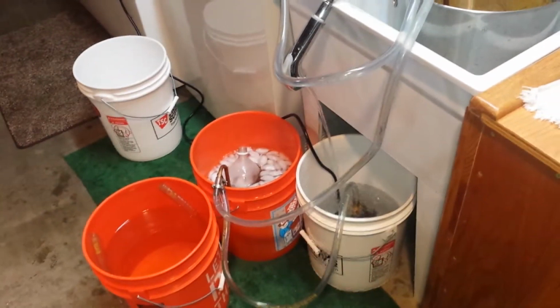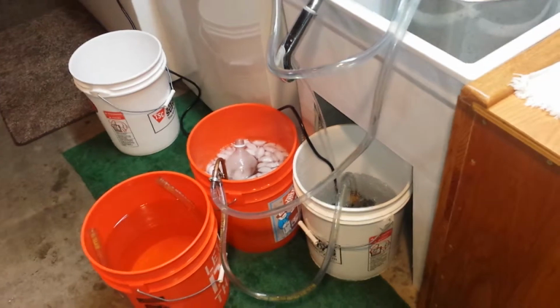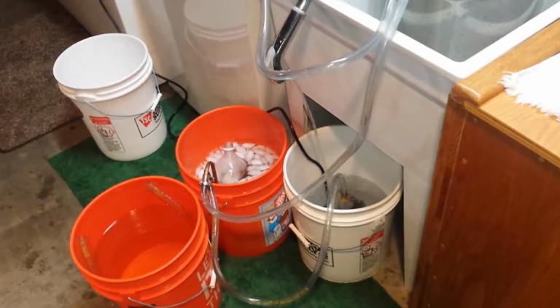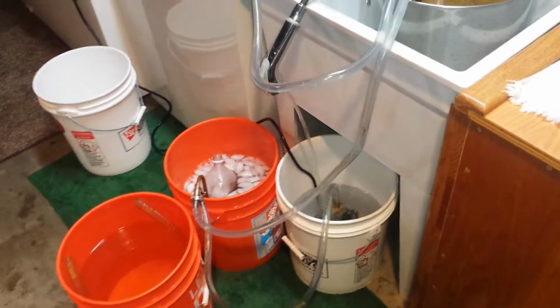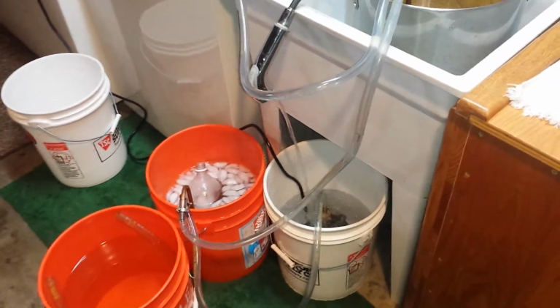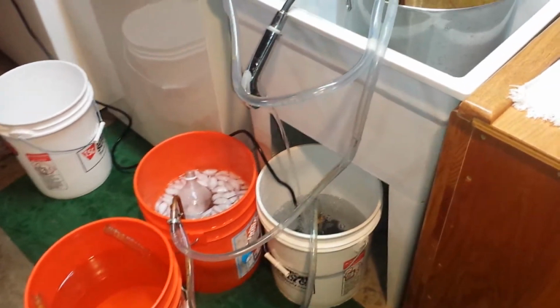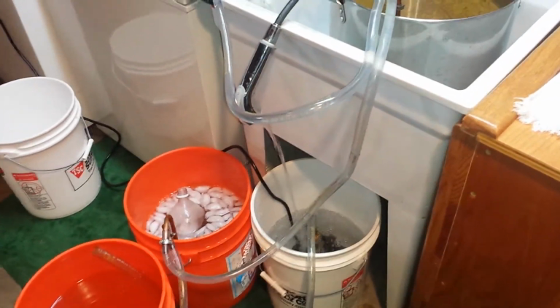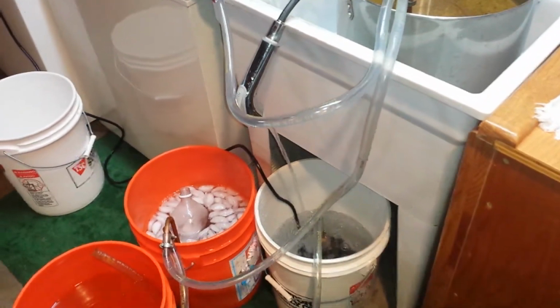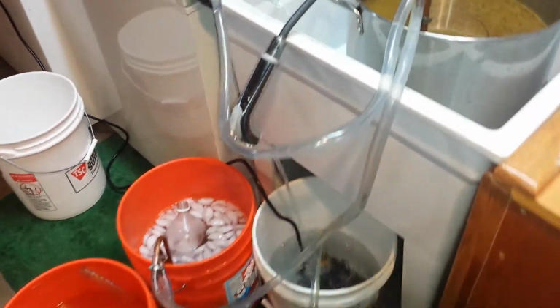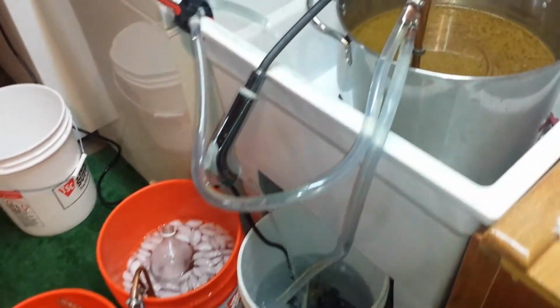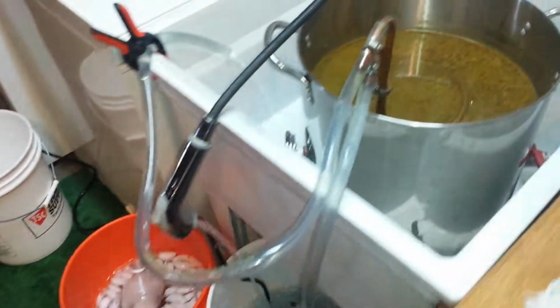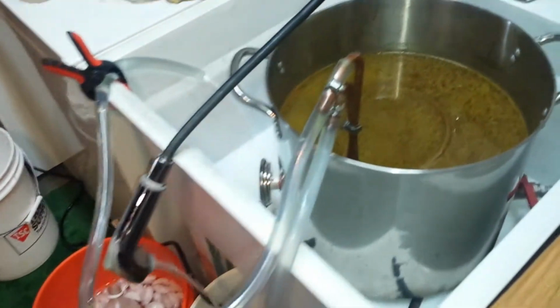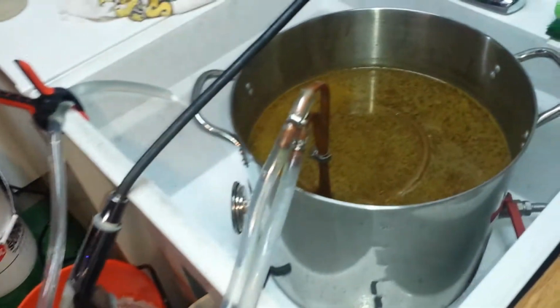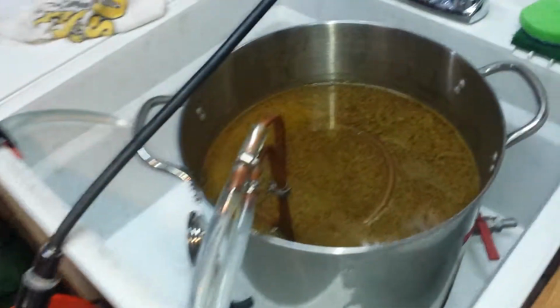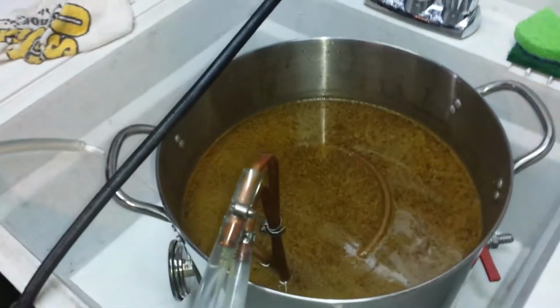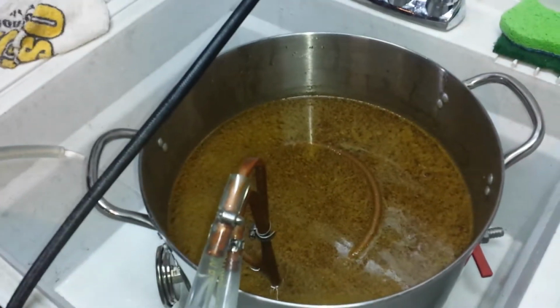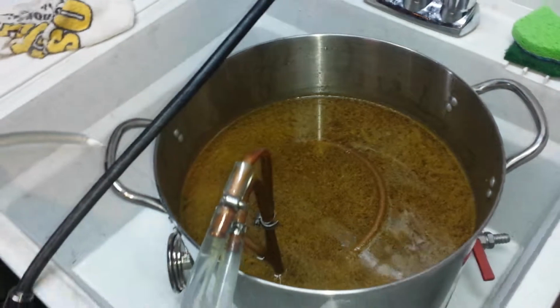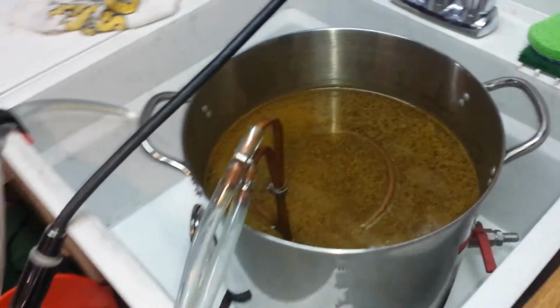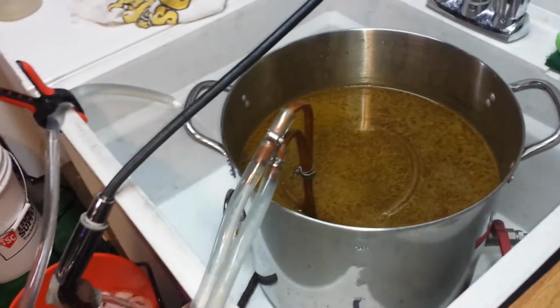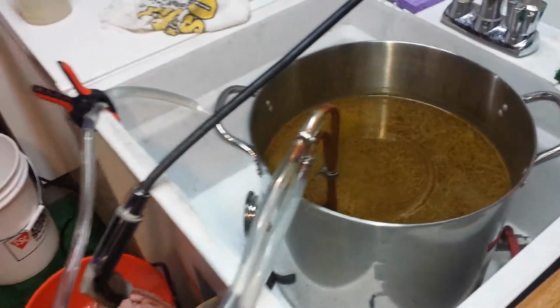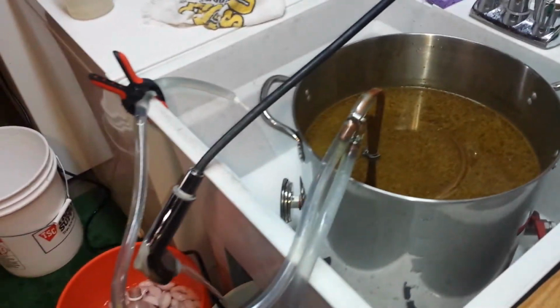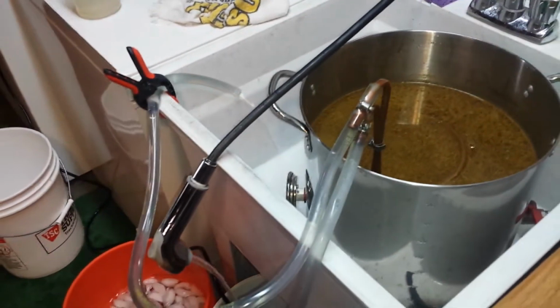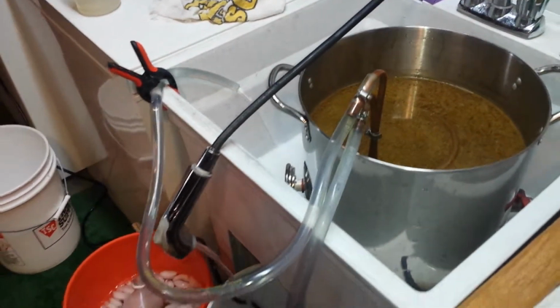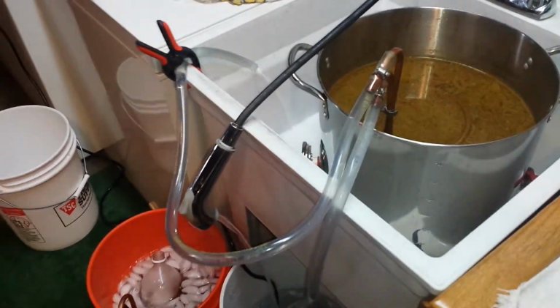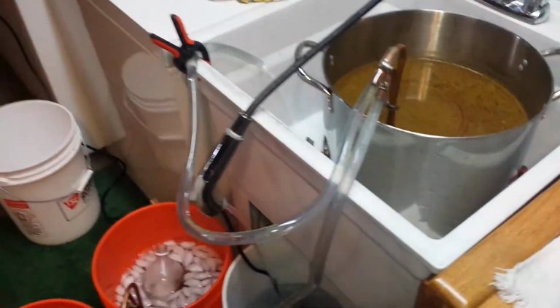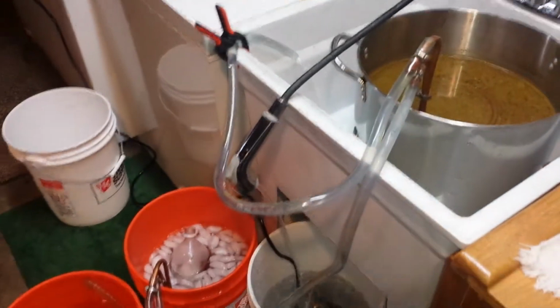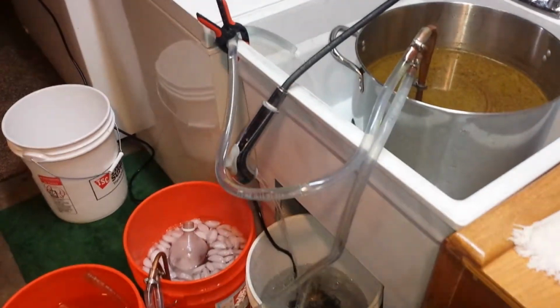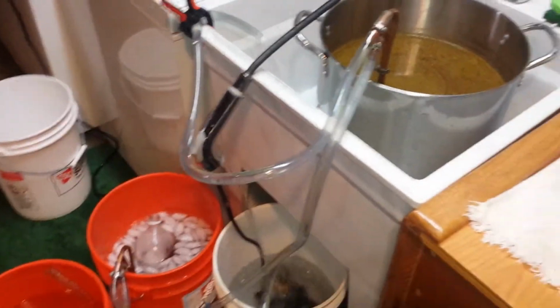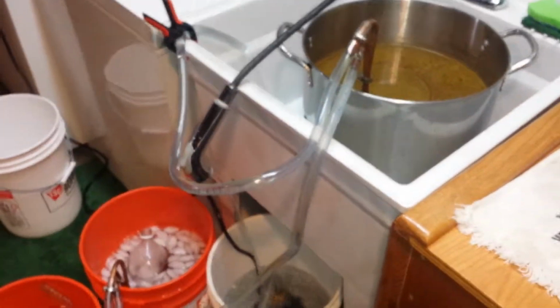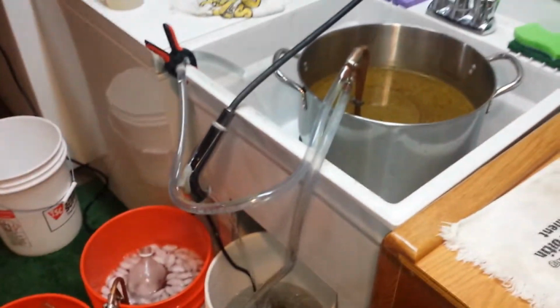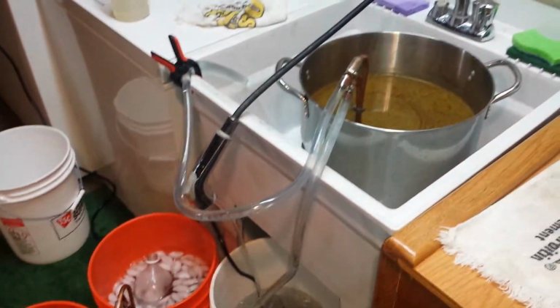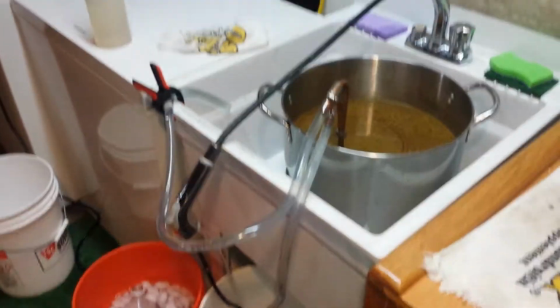Thanks for watching, and hopefully you've learned something in this new lesson in brewing beer.